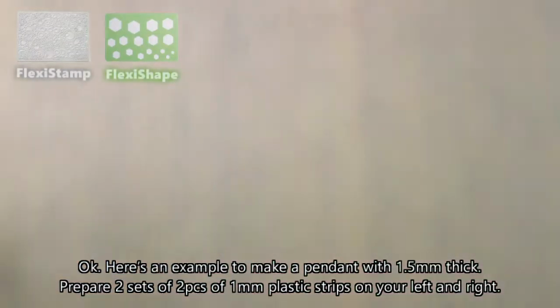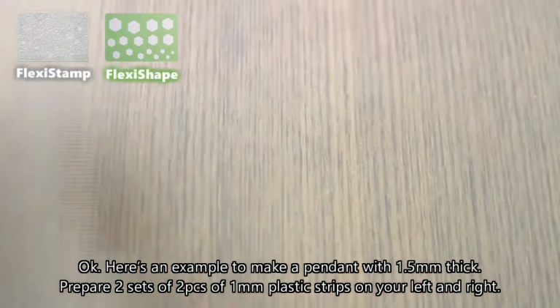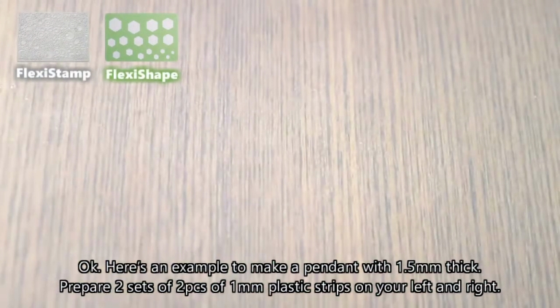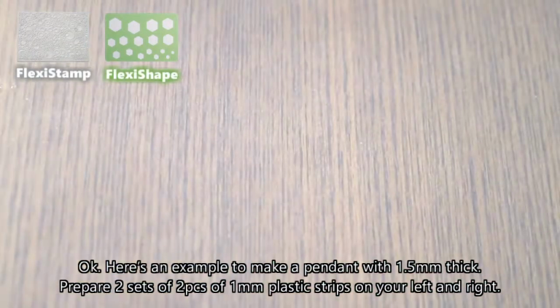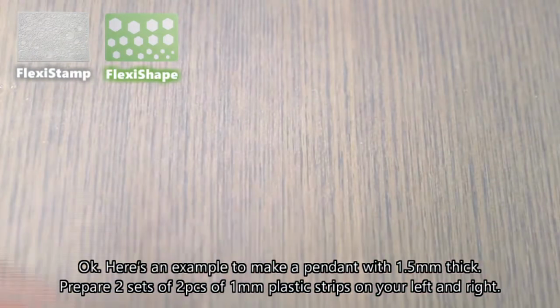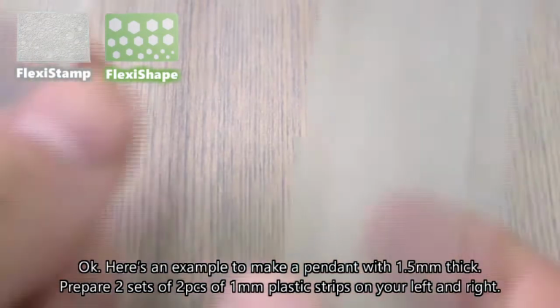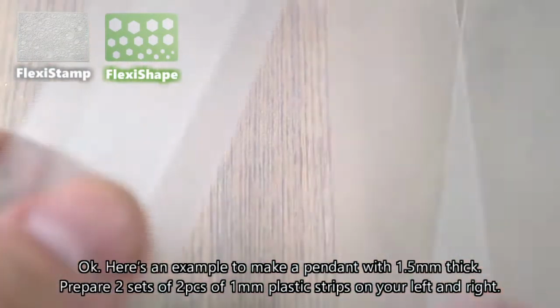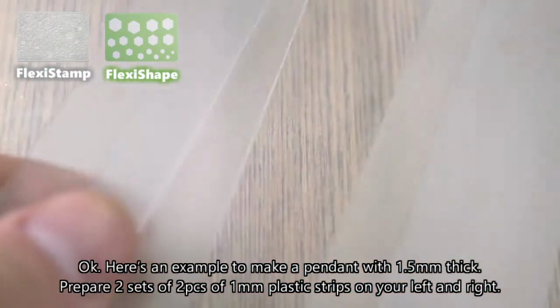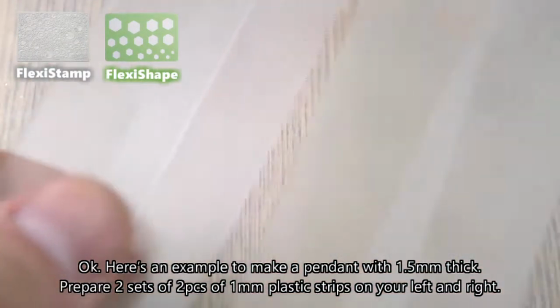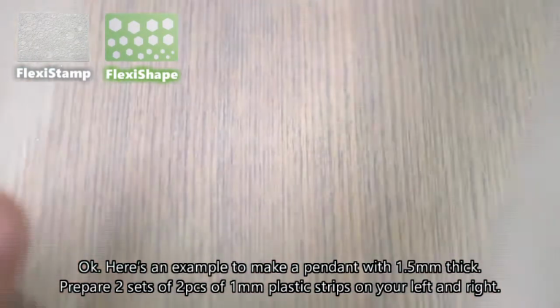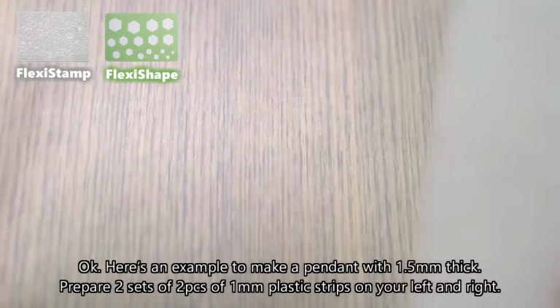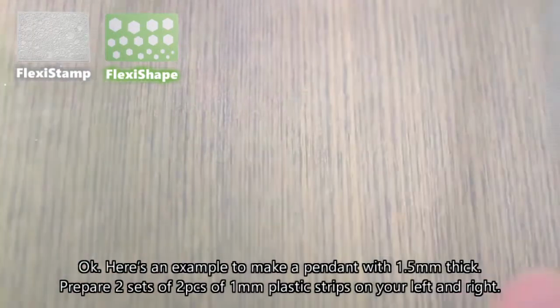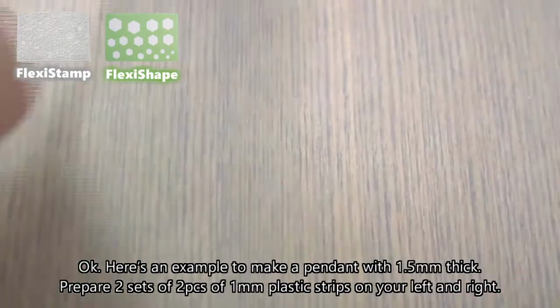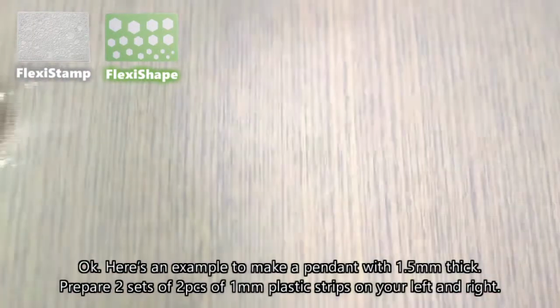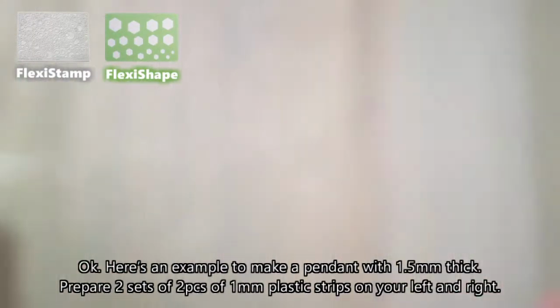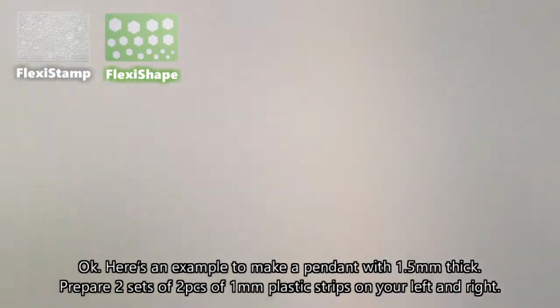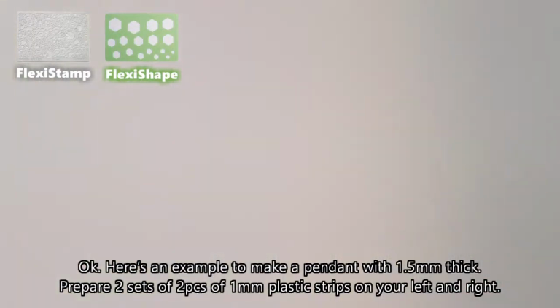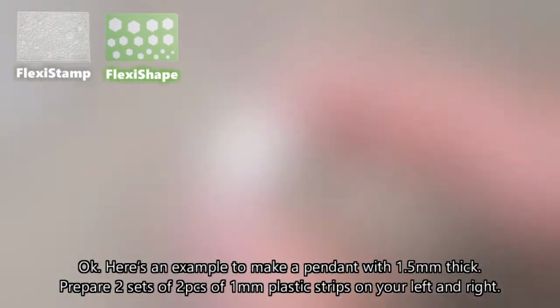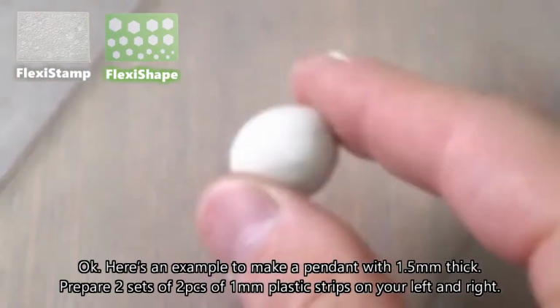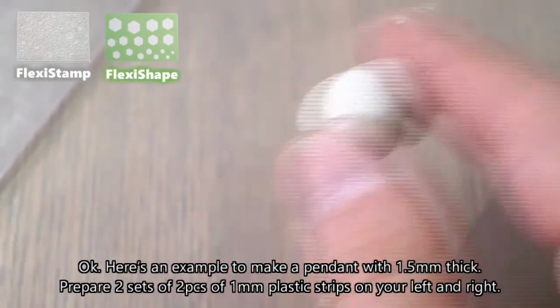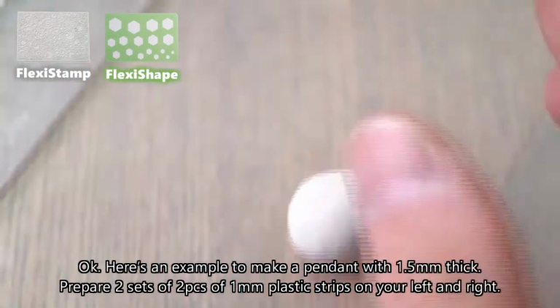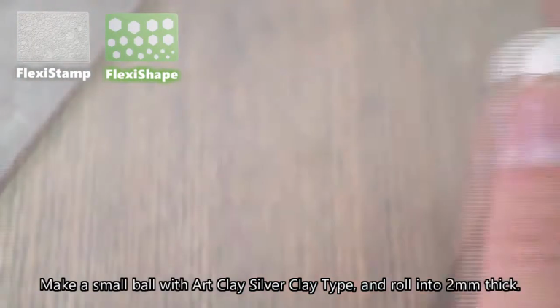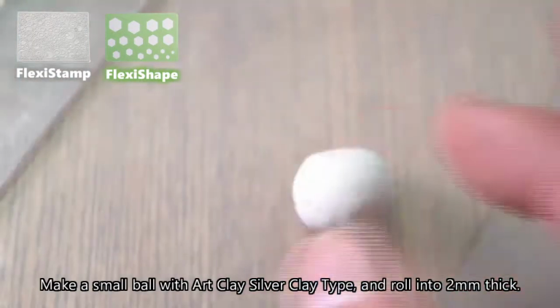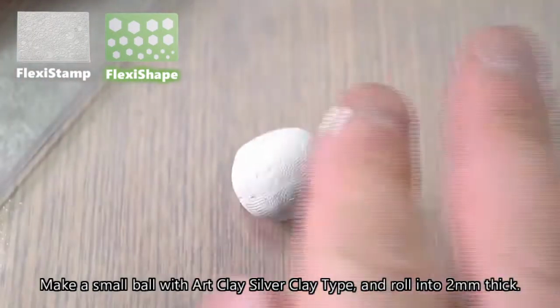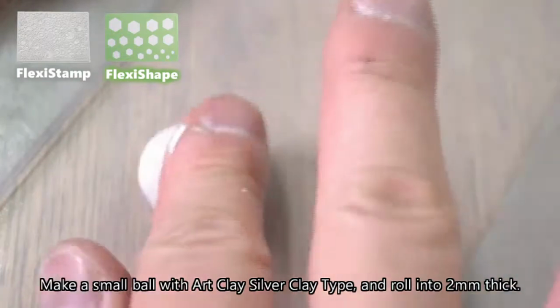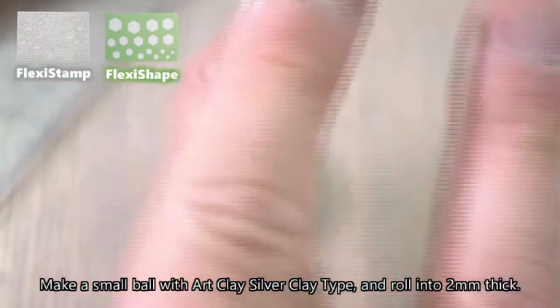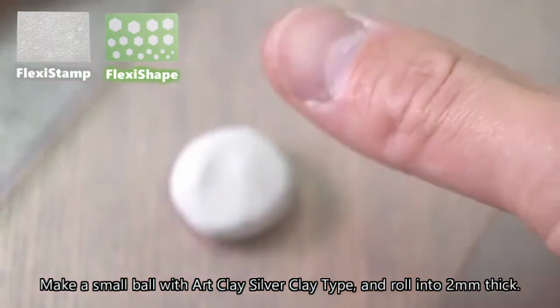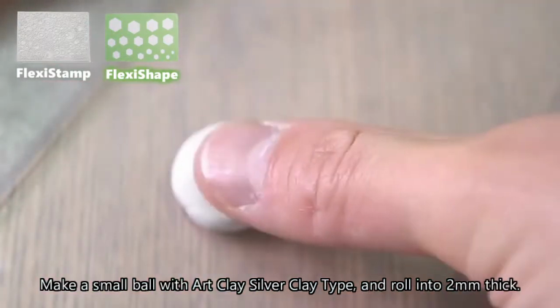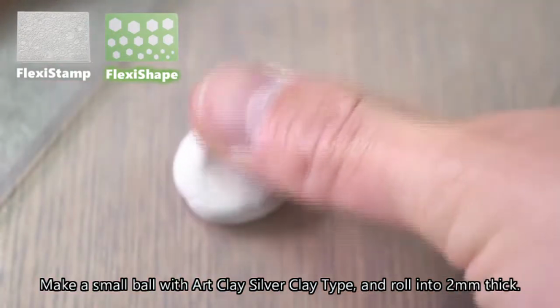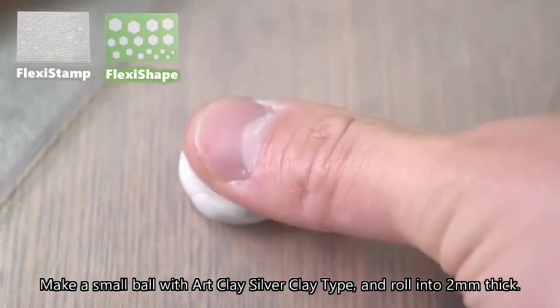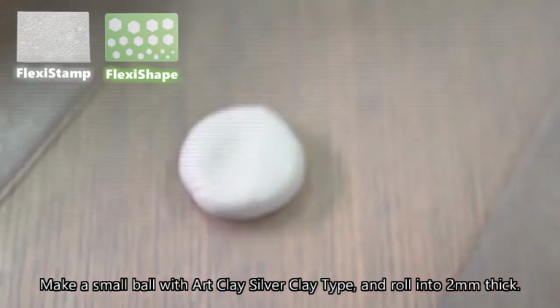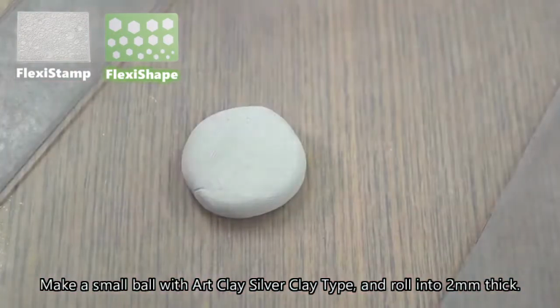Here's an example to make a pendant with 1.5 millimeters thick. Prepare two sets of two pieces of 1 millimeter plastic strips on your left and right. Make a small ball with art clay silver clay type and roll it into 2 millimeters thick.